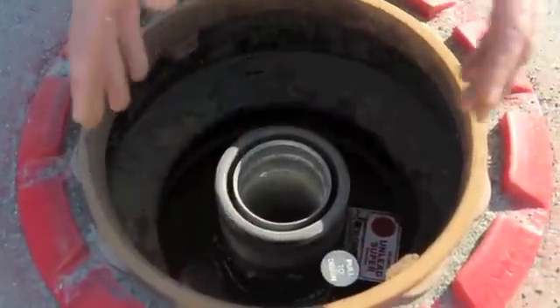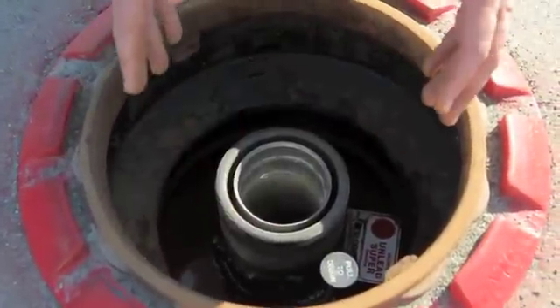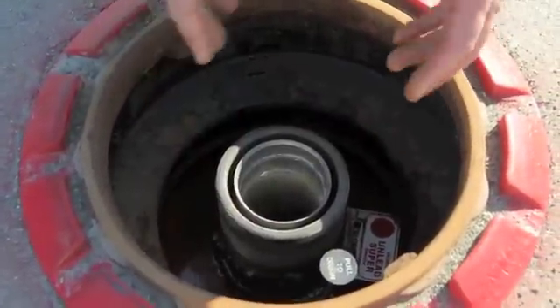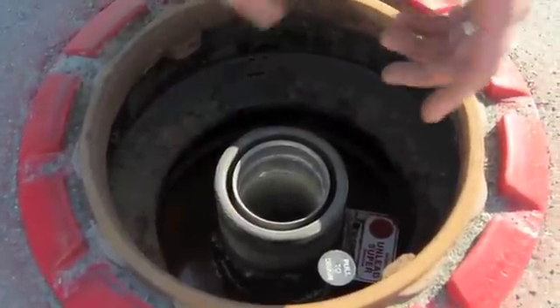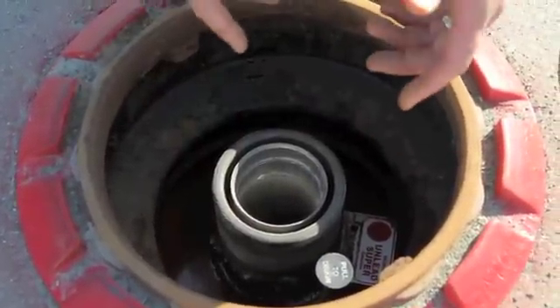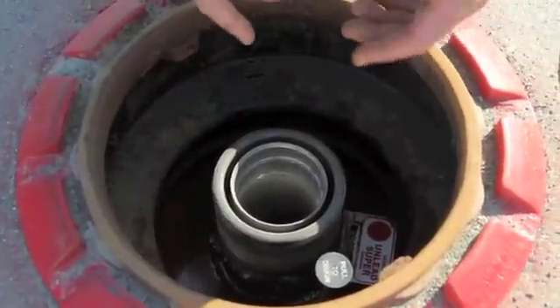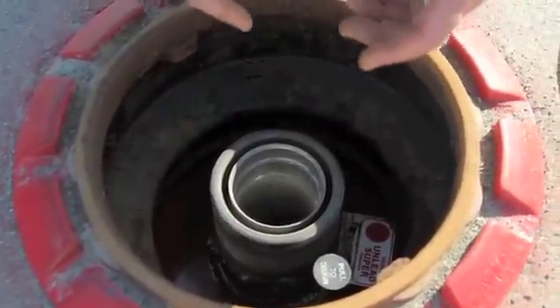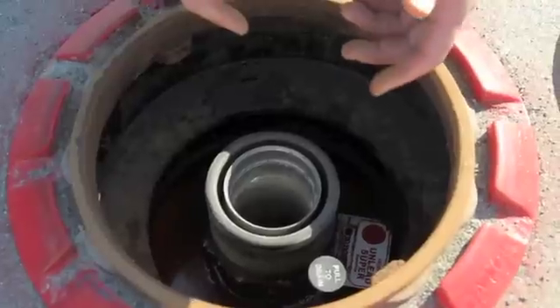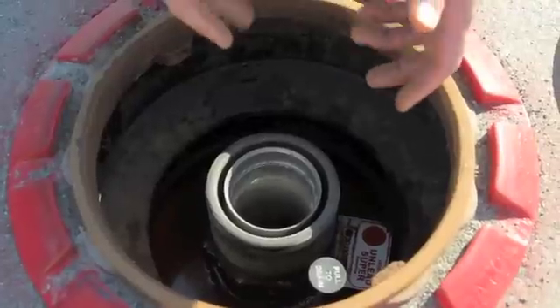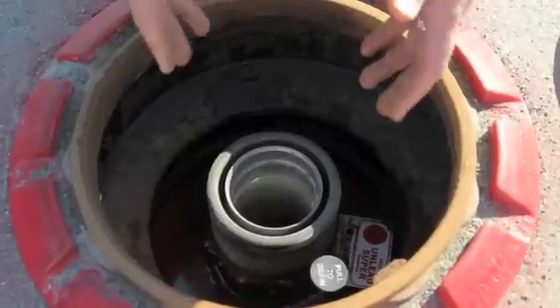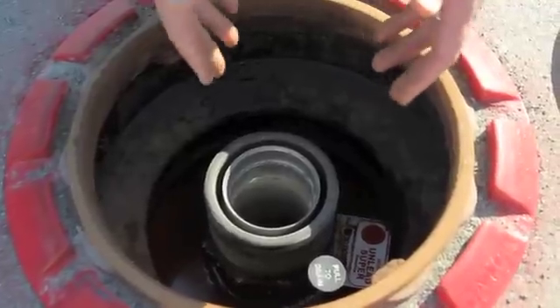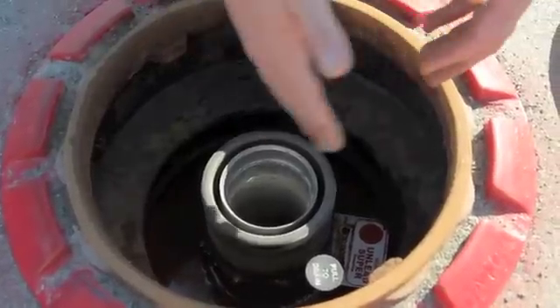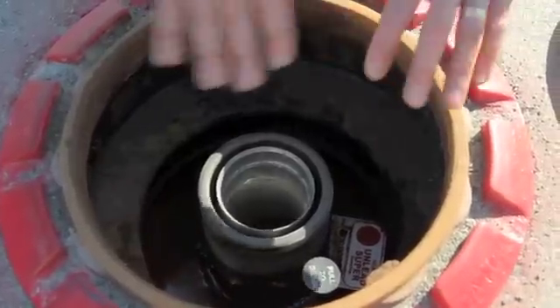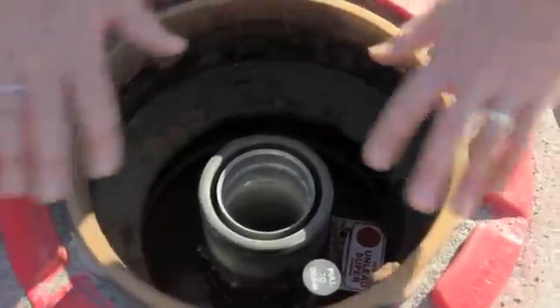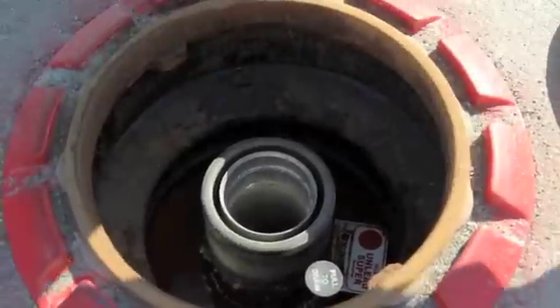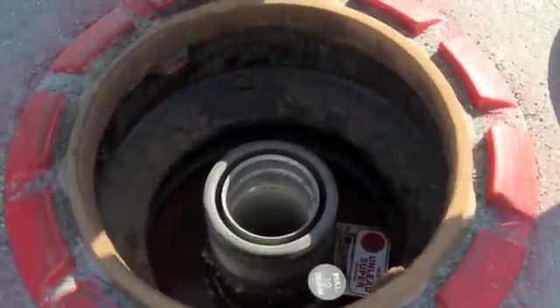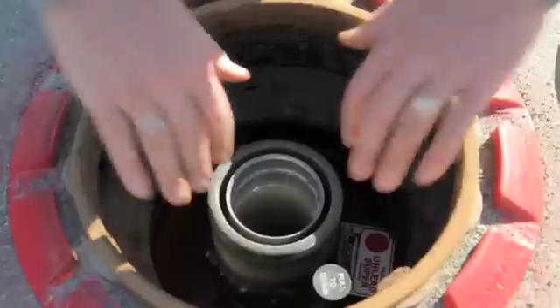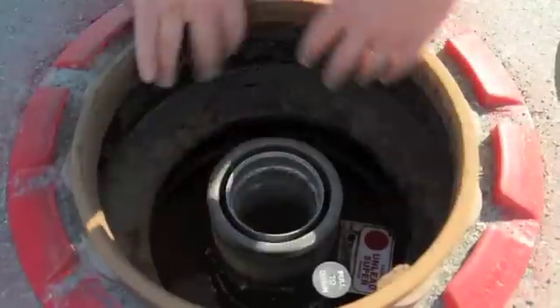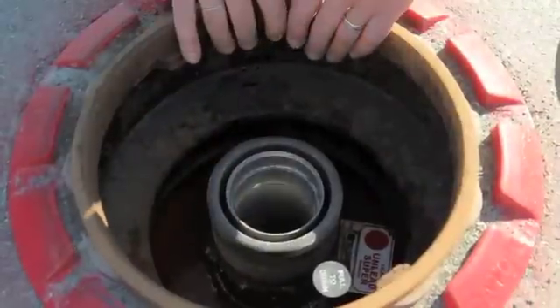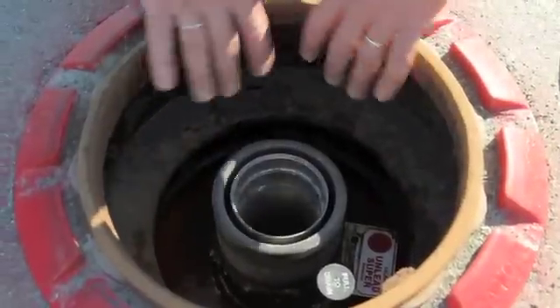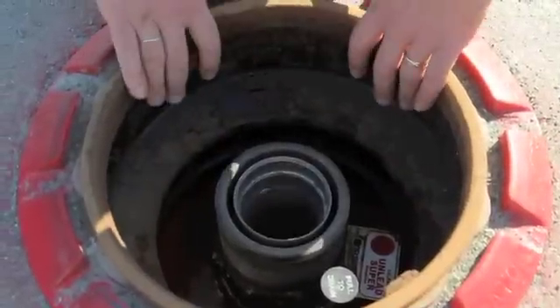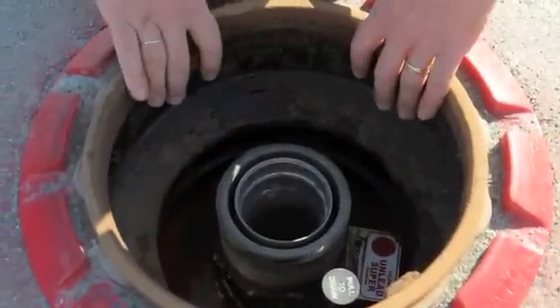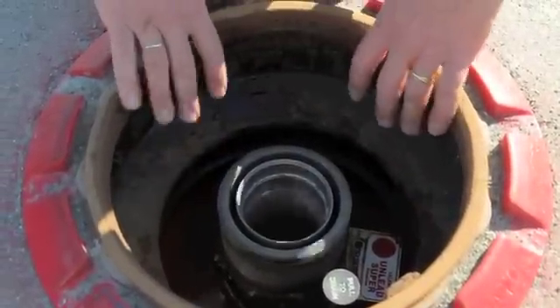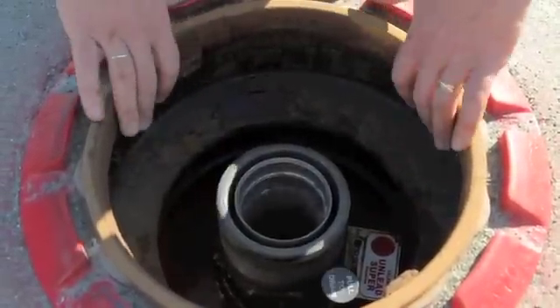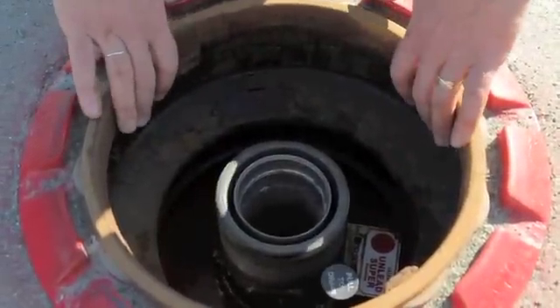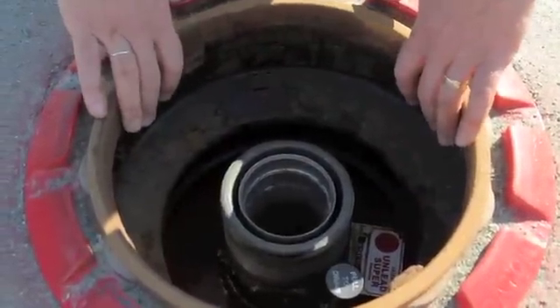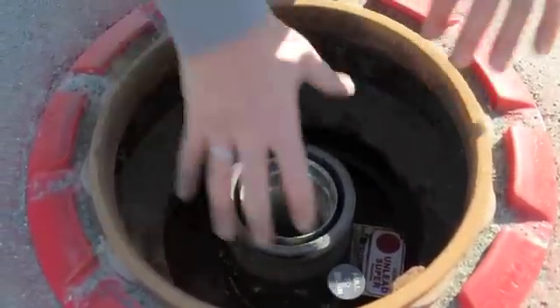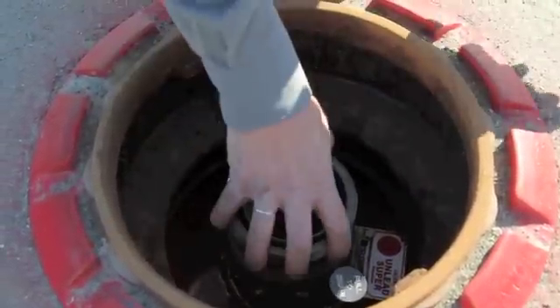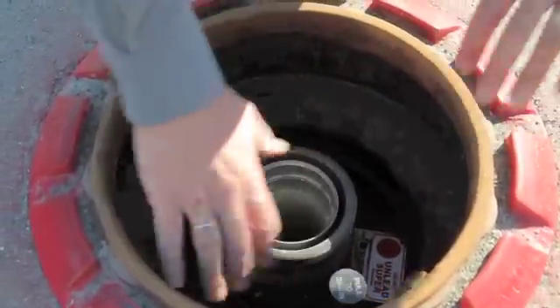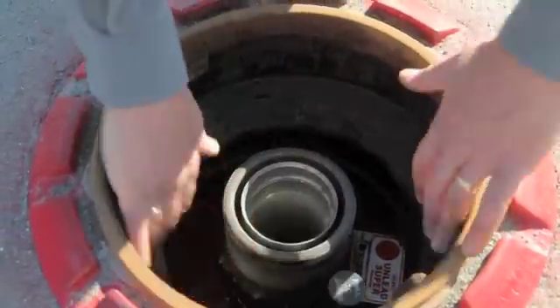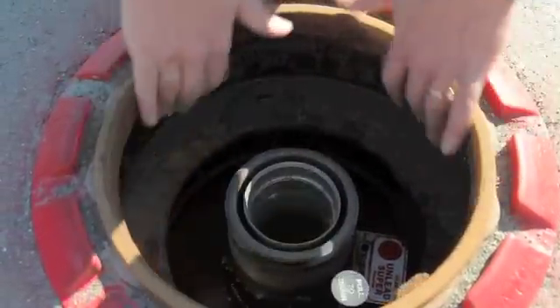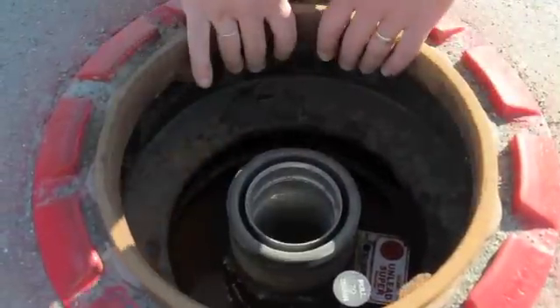Now sometimes the driver at the end of the delivery has a little accidental spillage, and so that spillage, rather than get spread all over the ground, gets contained in what we call the spill bucket or the spill containment manway. So there's the fill opening — spill bucket.